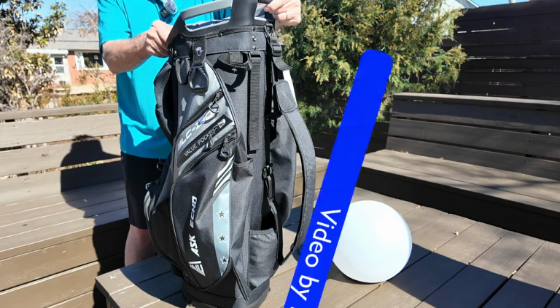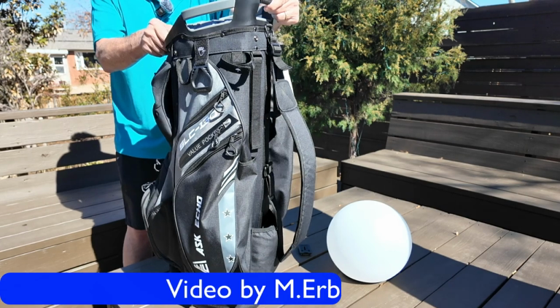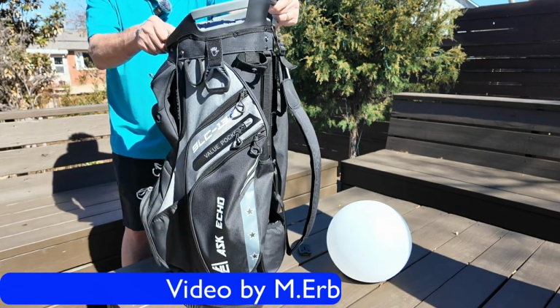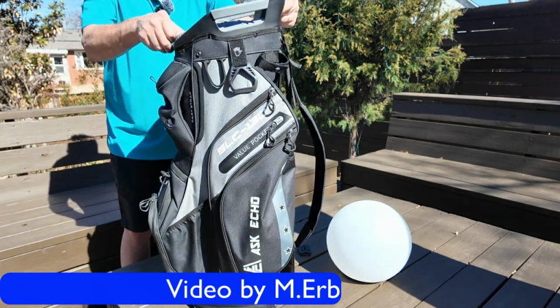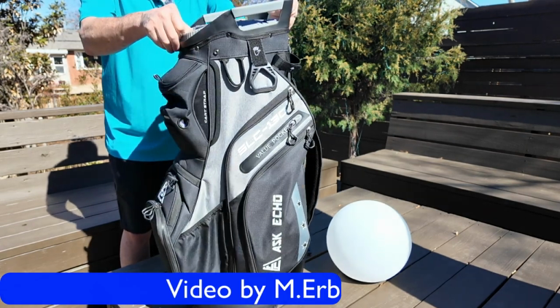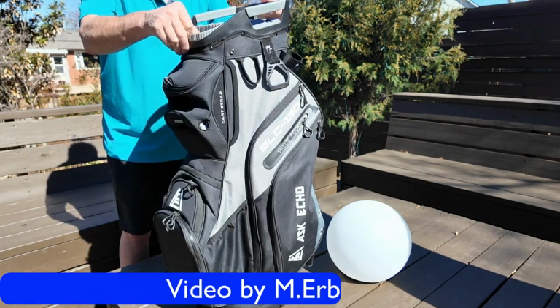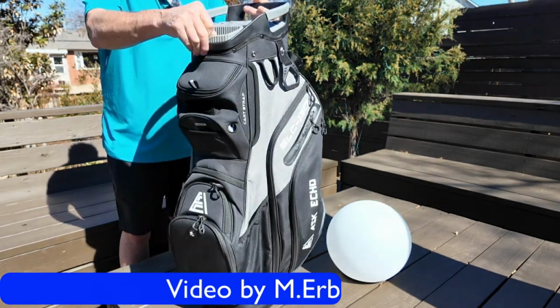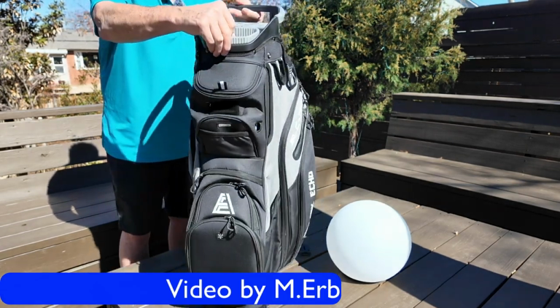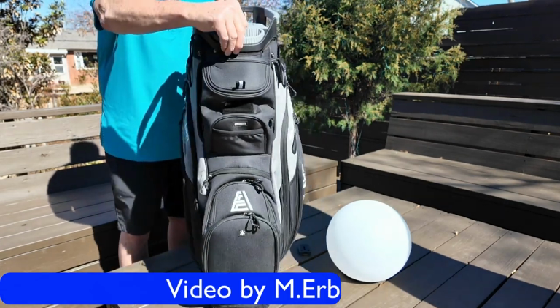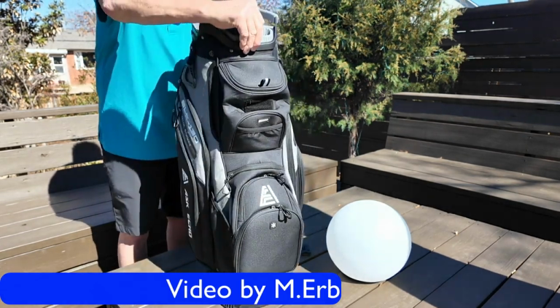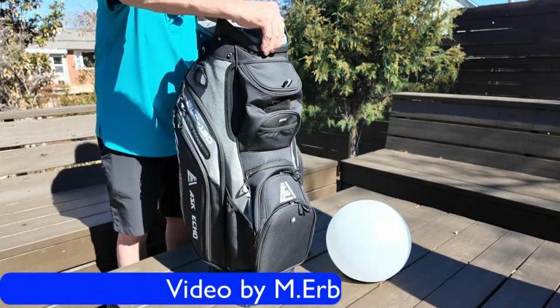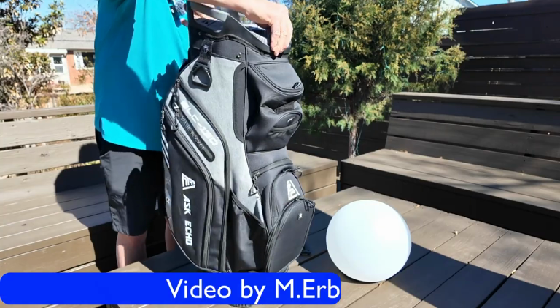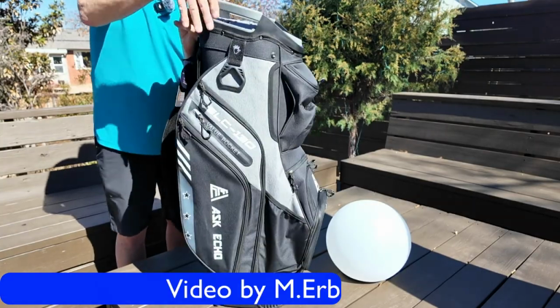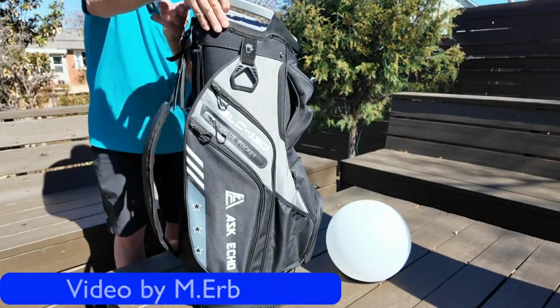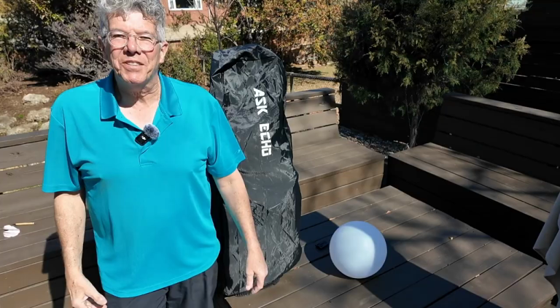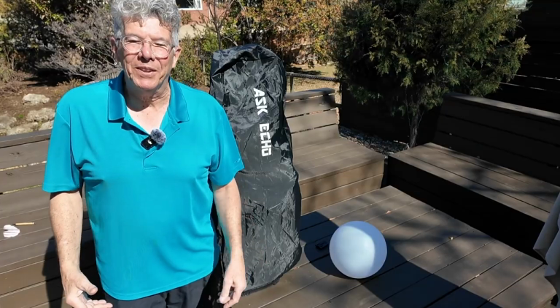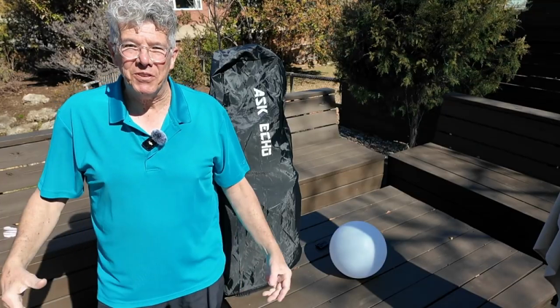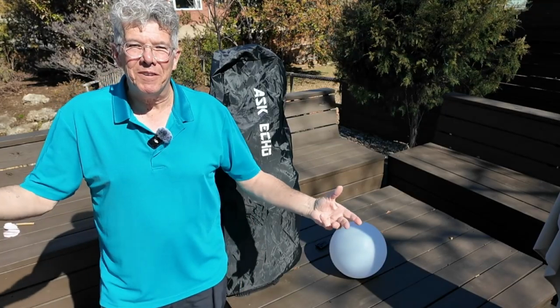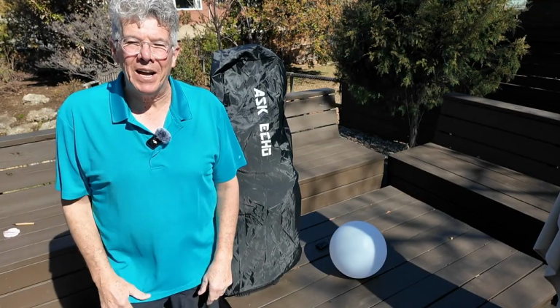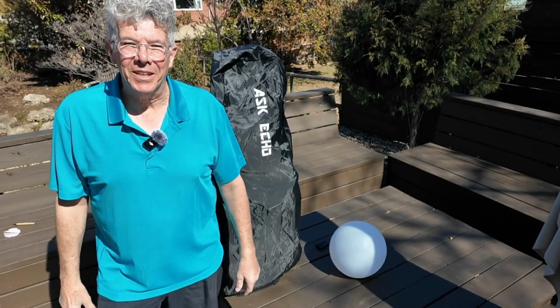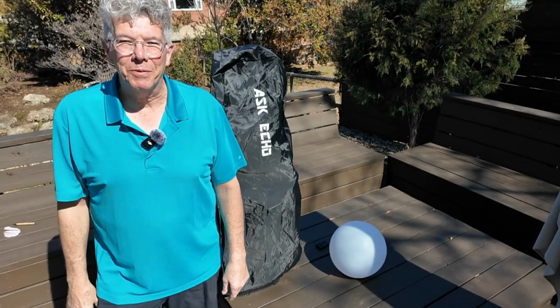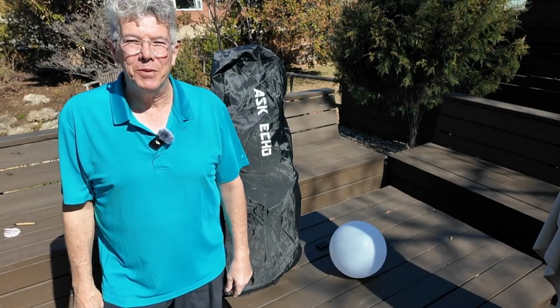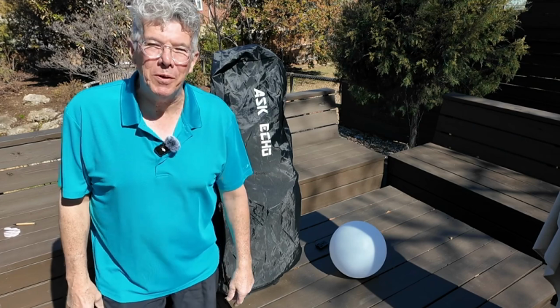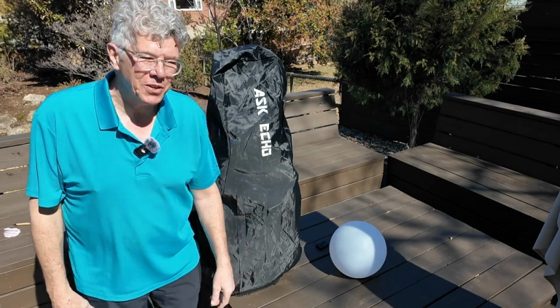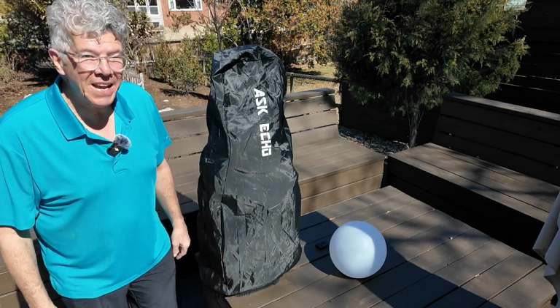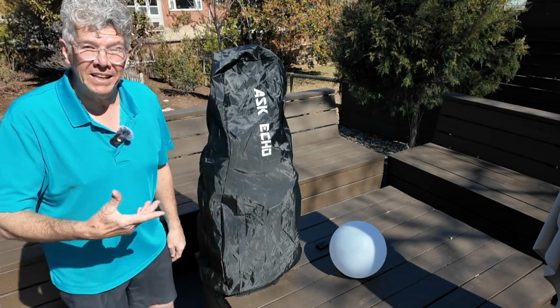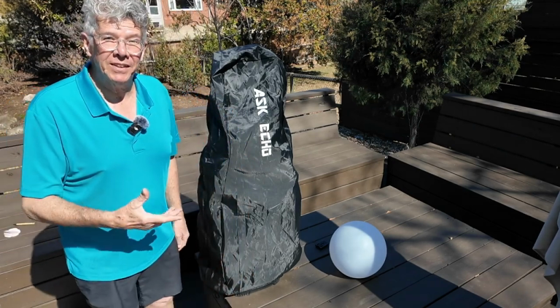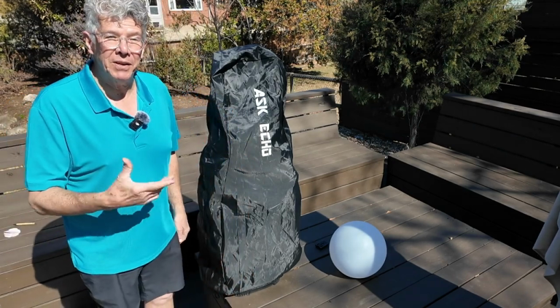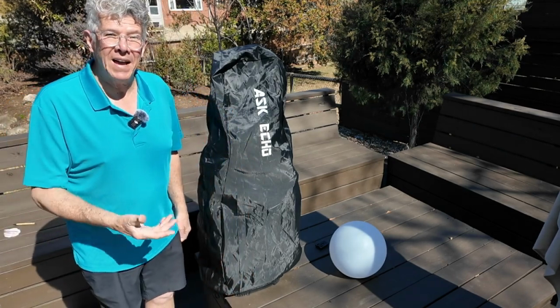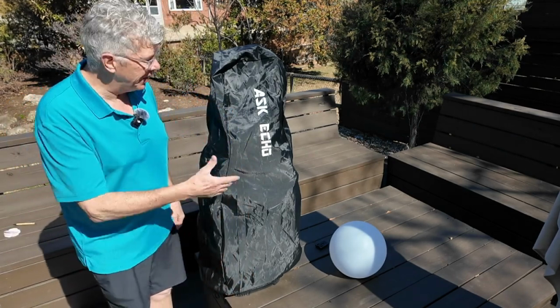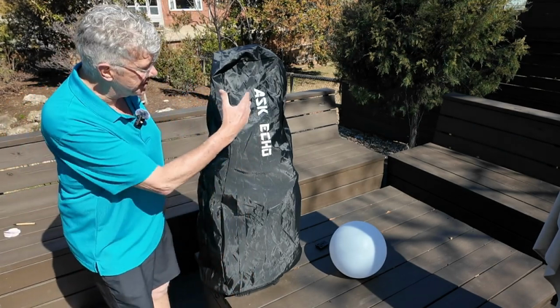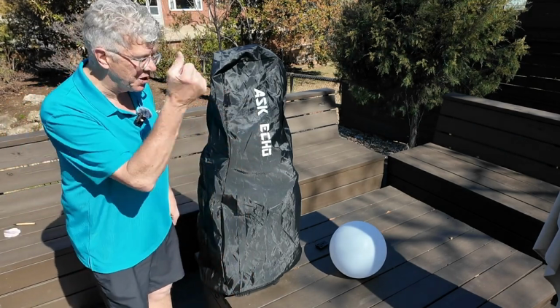A big thanks to AskEcho for sending me this SL3 130 golf bag so that I can review it for you. This is Michael, occasional golfer, and I always like to review new equipment. So today I'm taking a look at this brand new bag called the AskEcho.